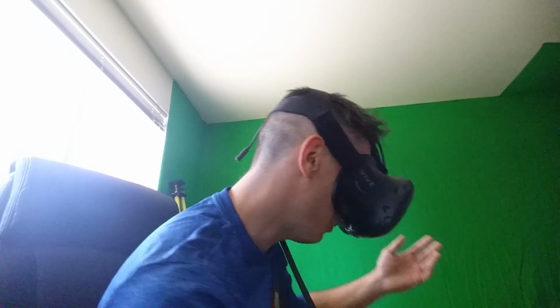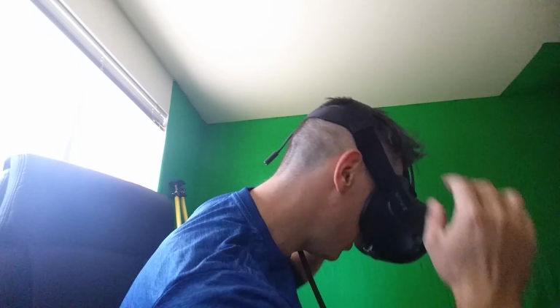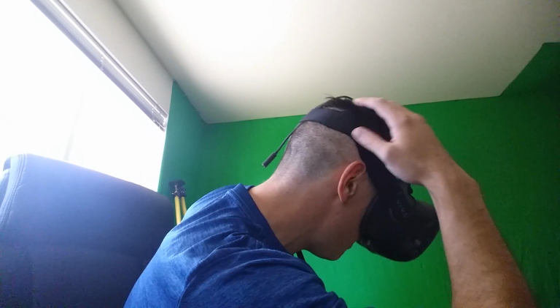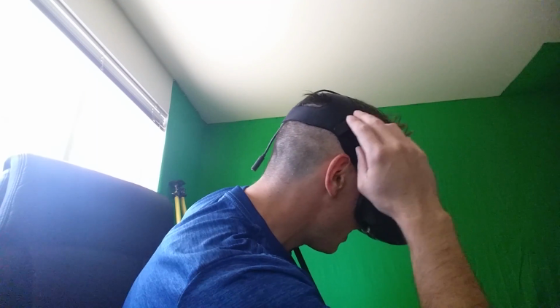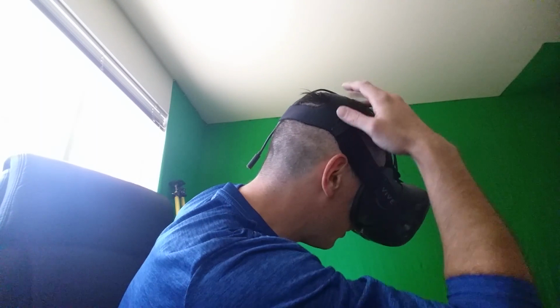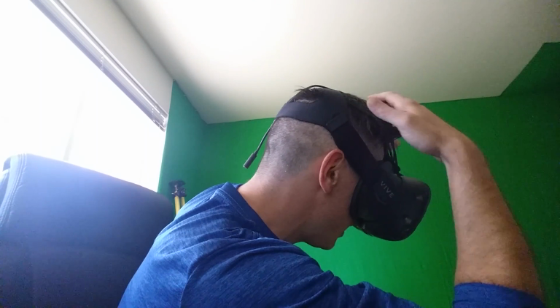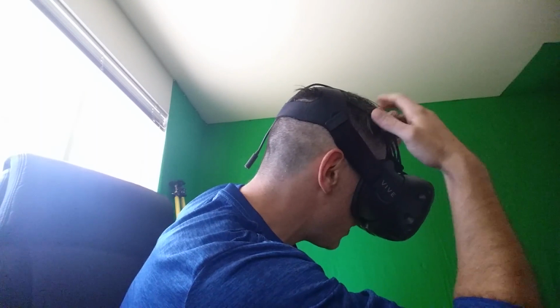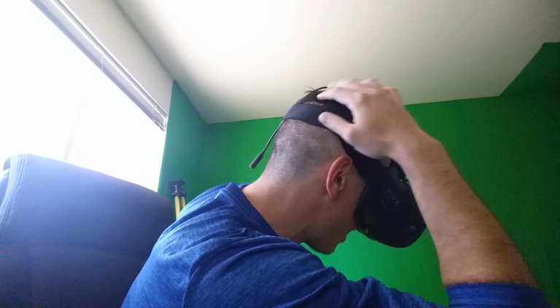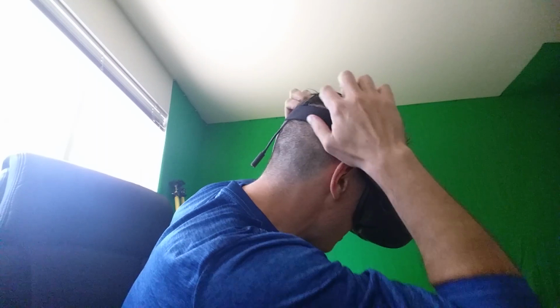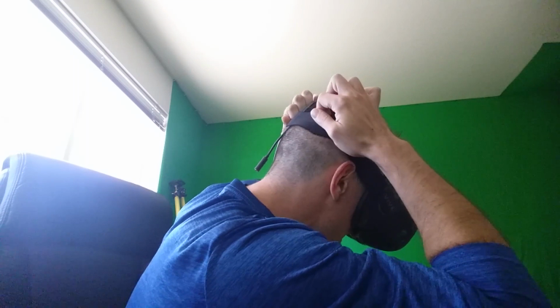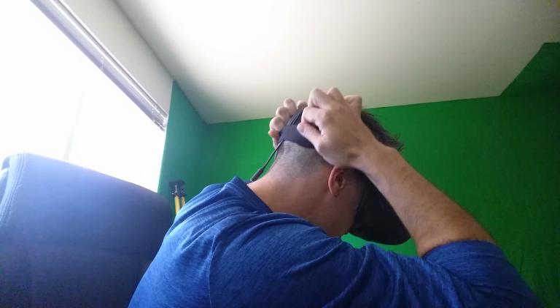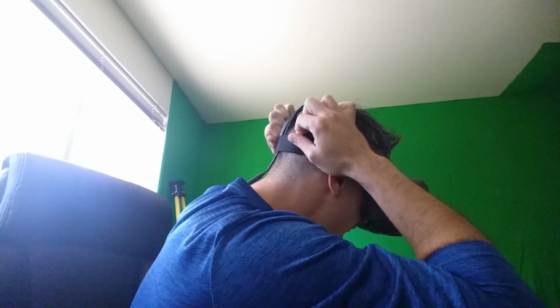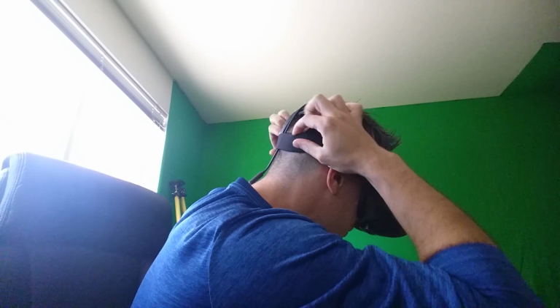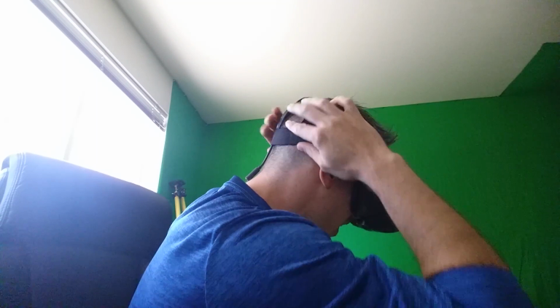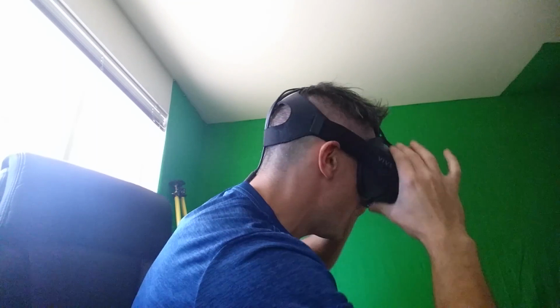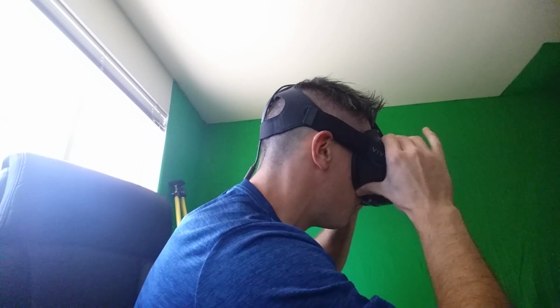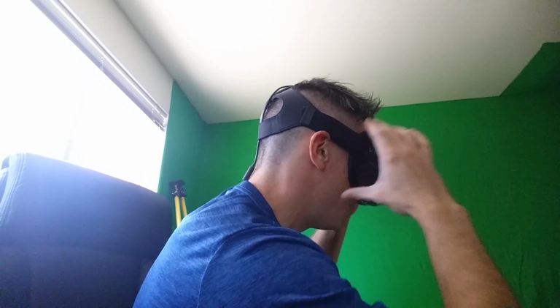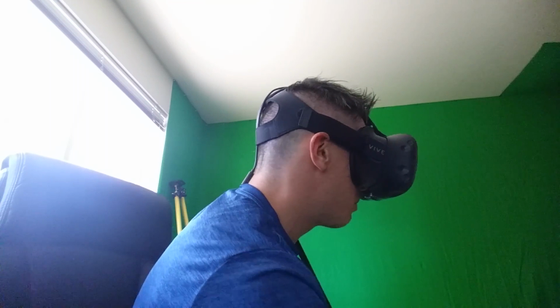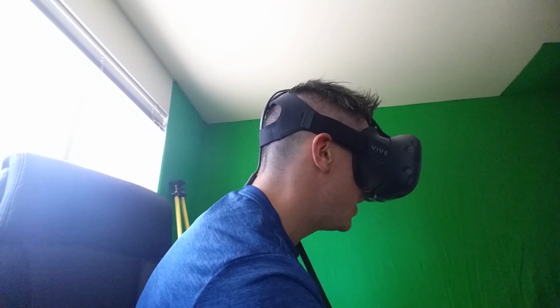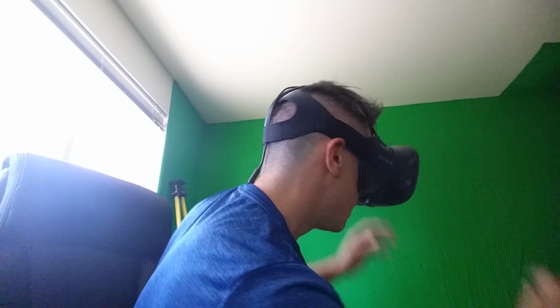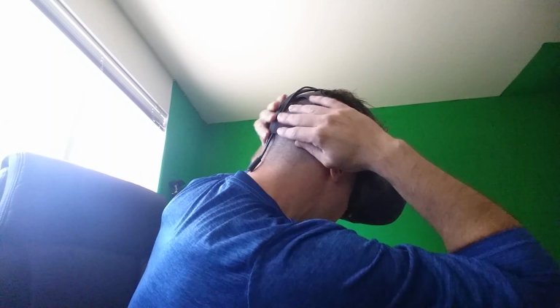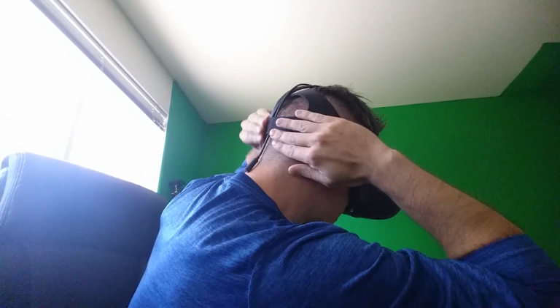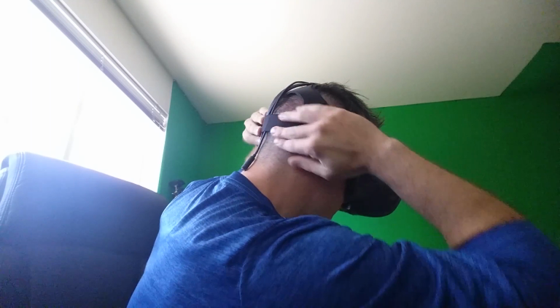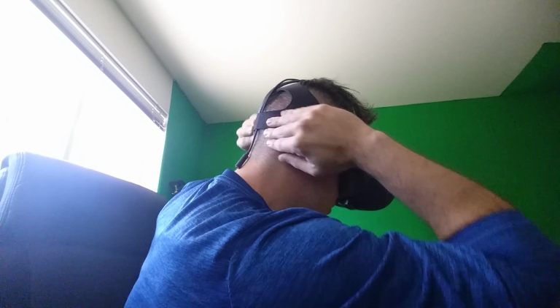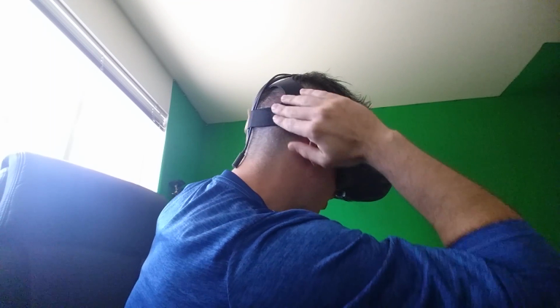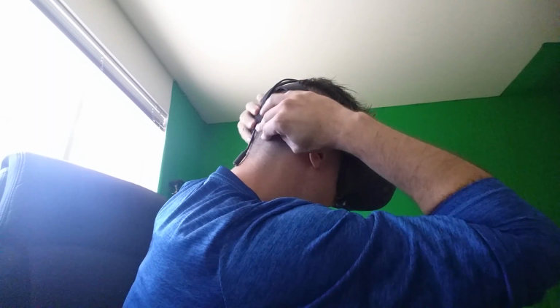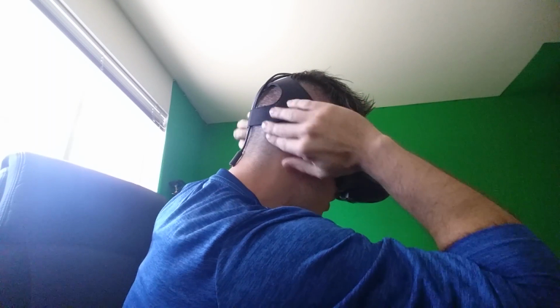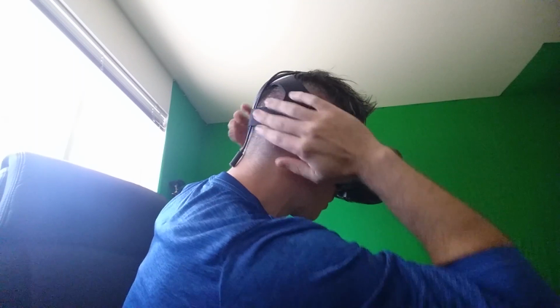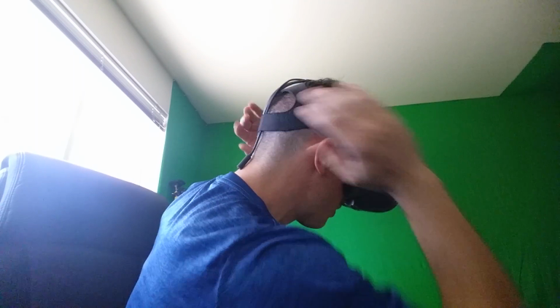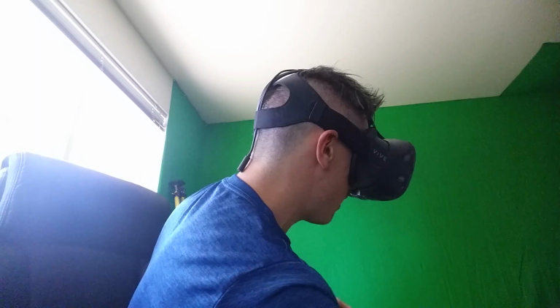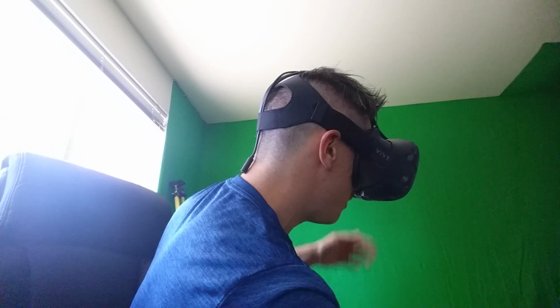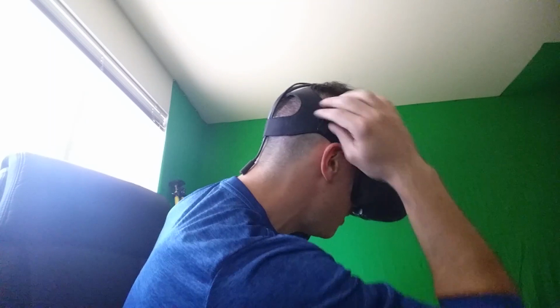What you guys need to be doing is loosening up this head strap up here and pulling this back. Now we have a proper fit. Now it's cradling the back of my skull. You could even maybe go a little bit lower back down here if you wanted to.